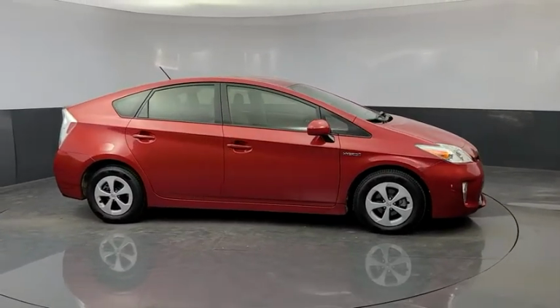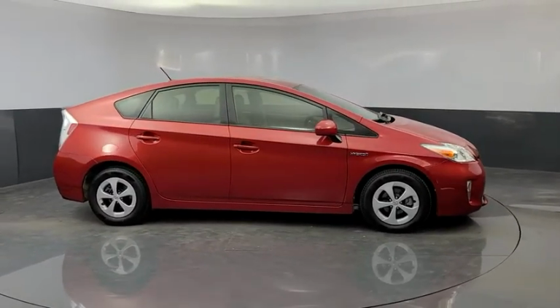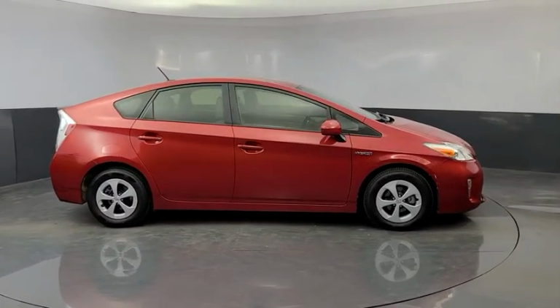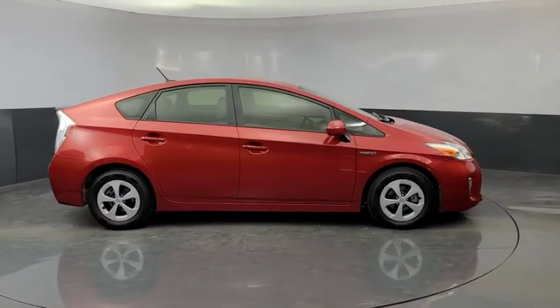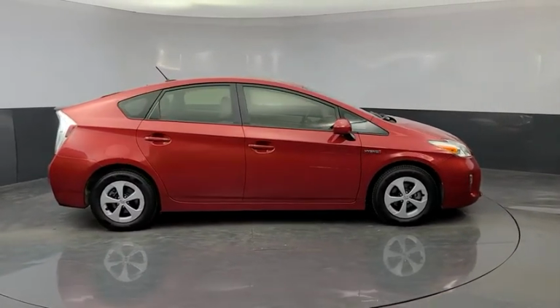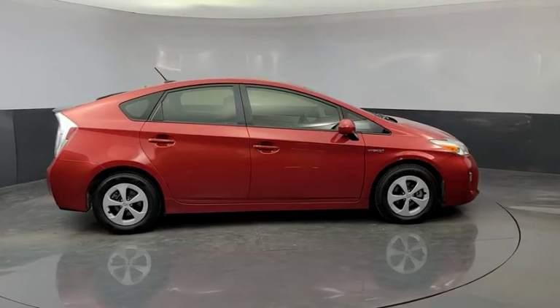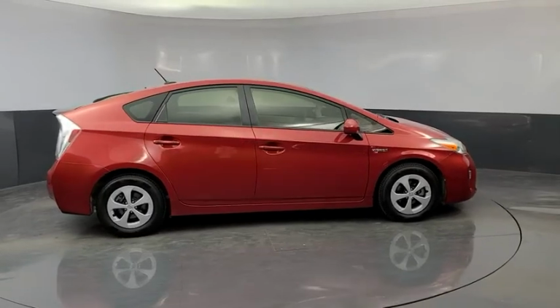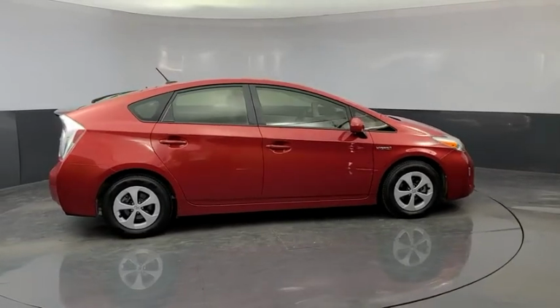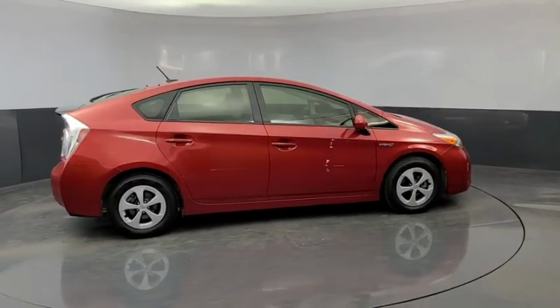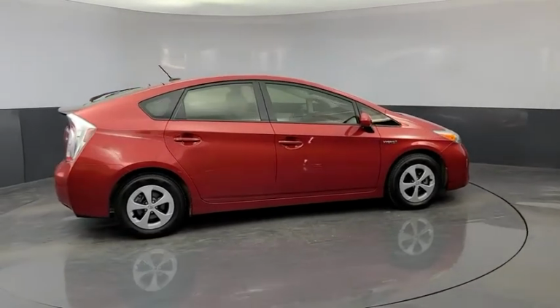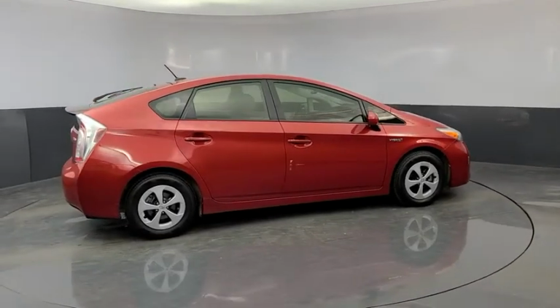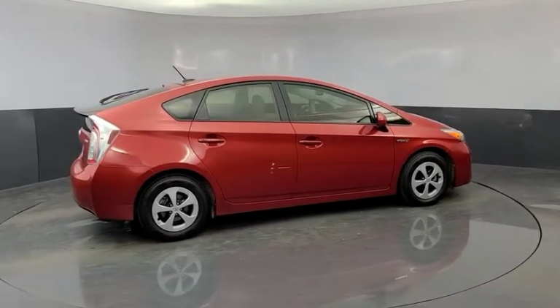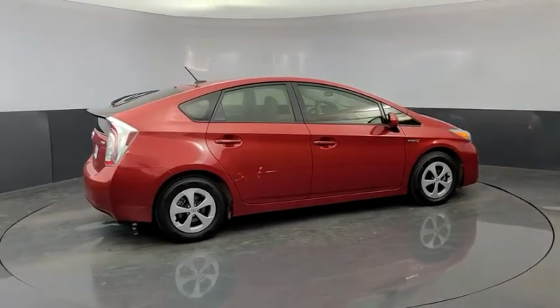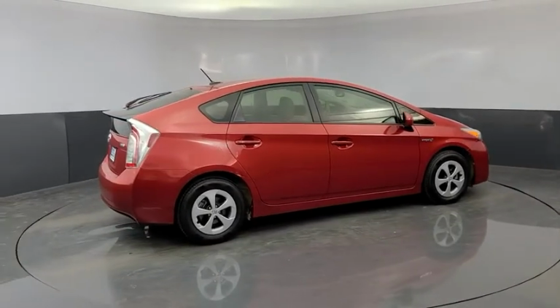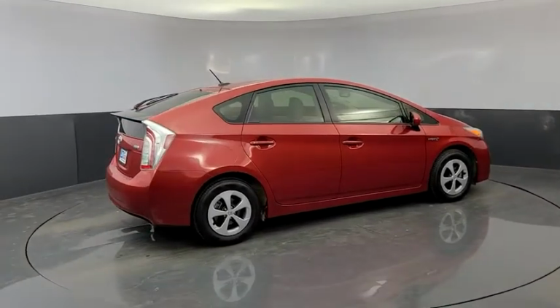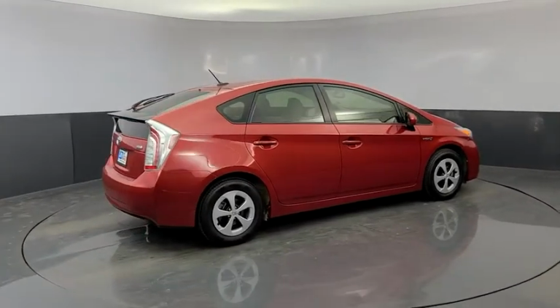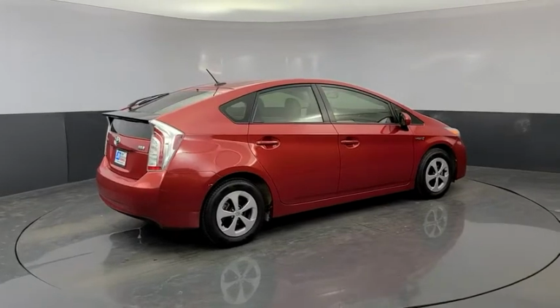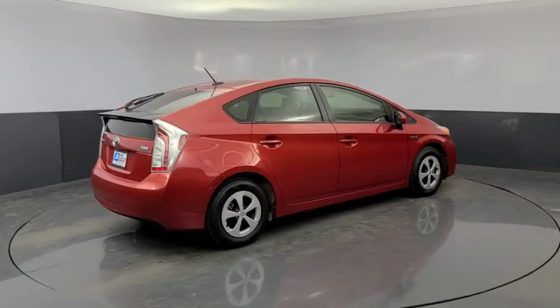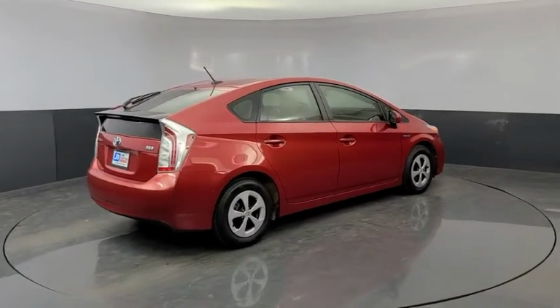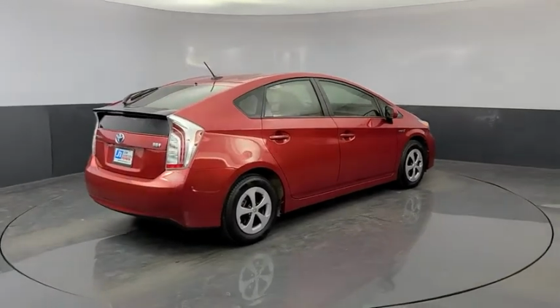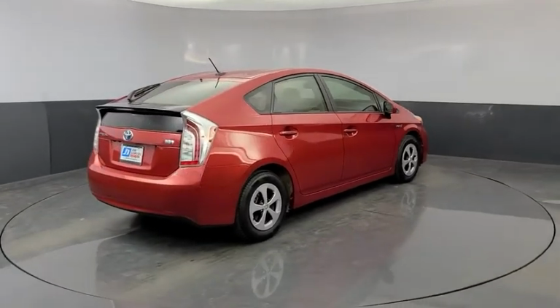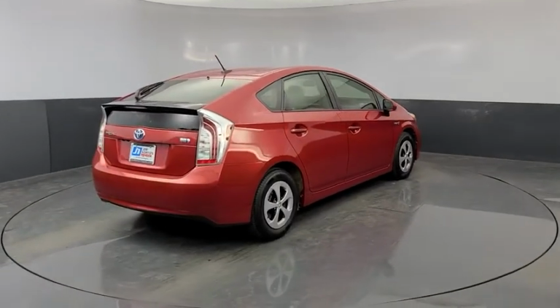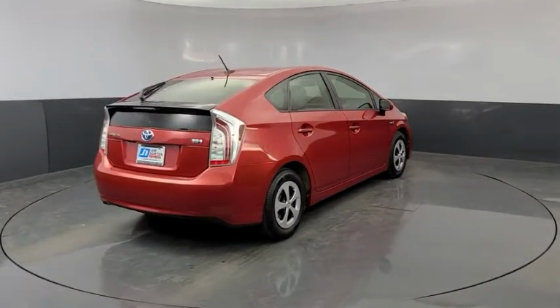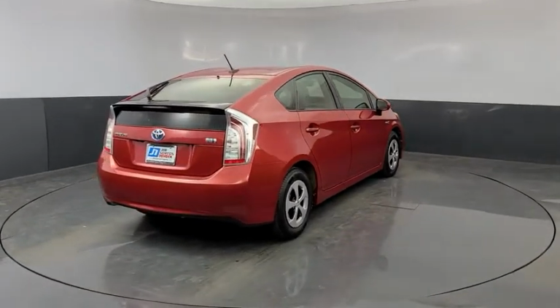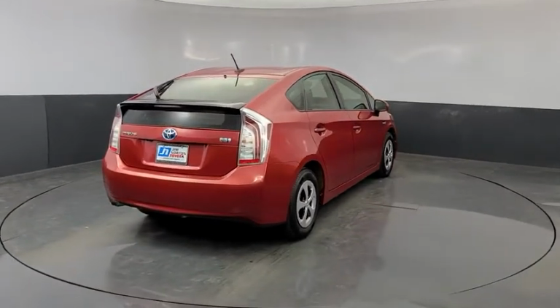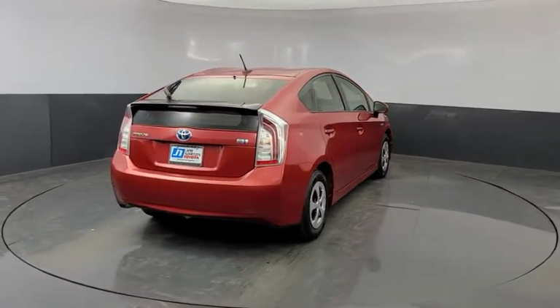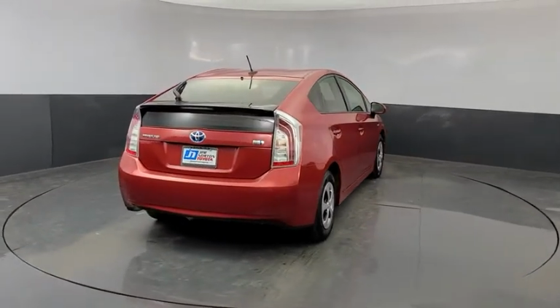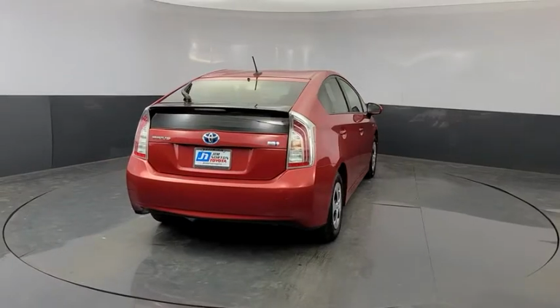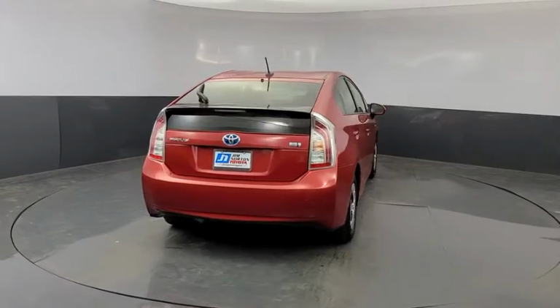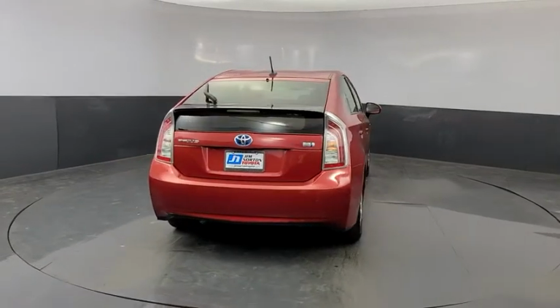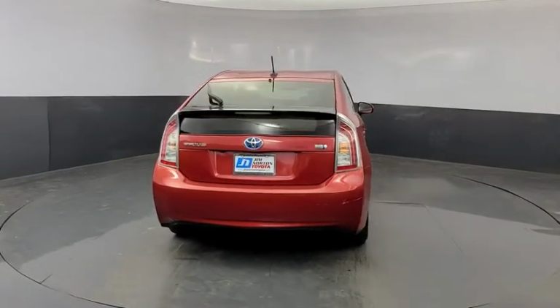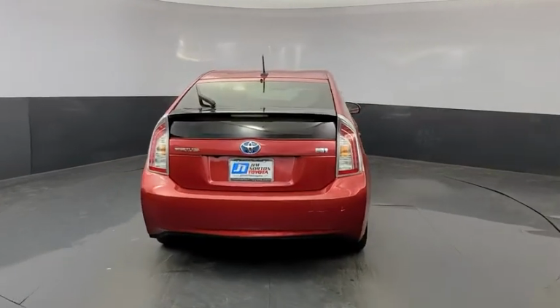This vehicle has less than 55,000 miles. Here are some of this vehicle's great options: navigation system, traction control, Bluetooth, dual airbags, alloy wheels, power steering, four-wheel disc brakes, premium sound, eight speakers.